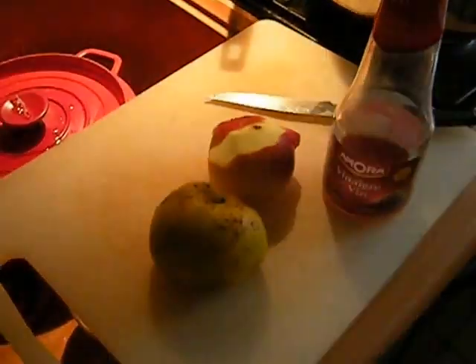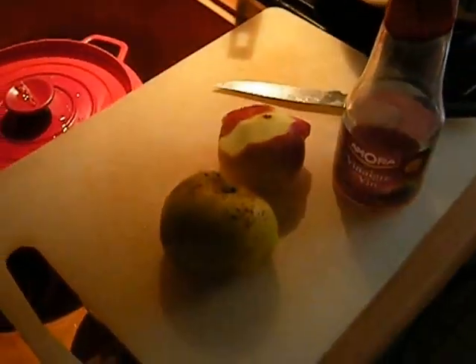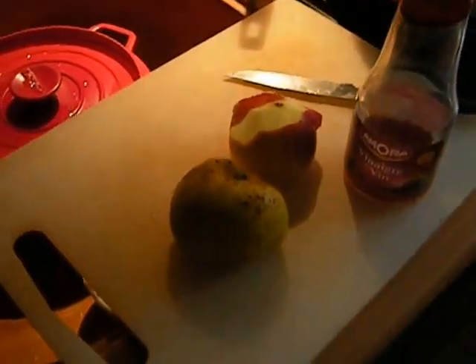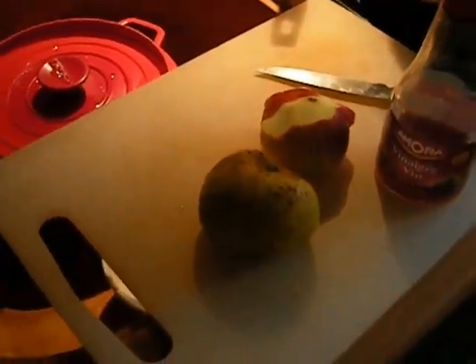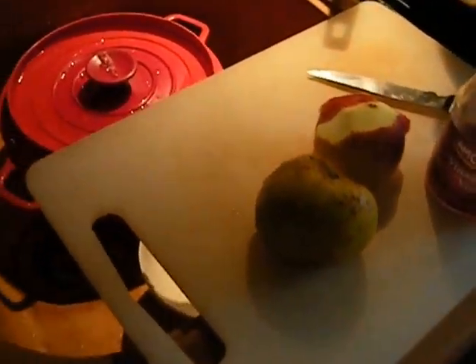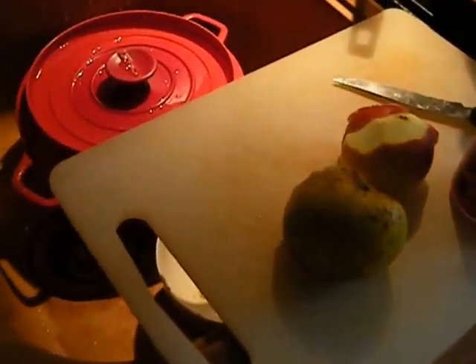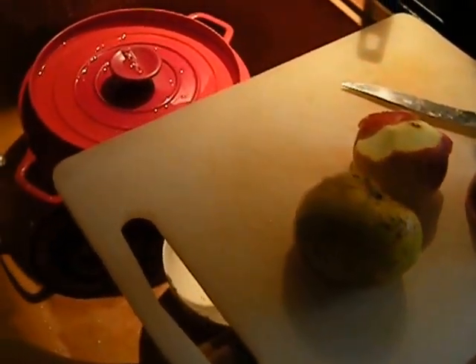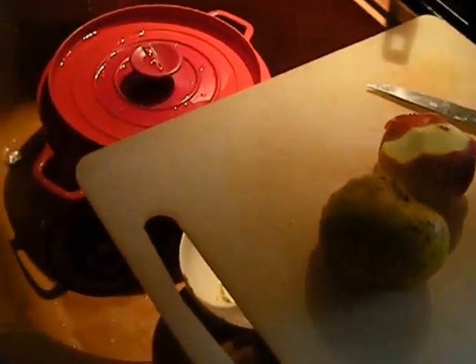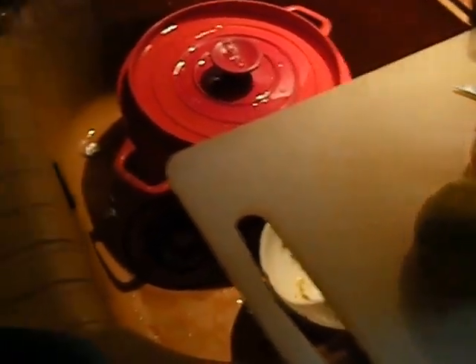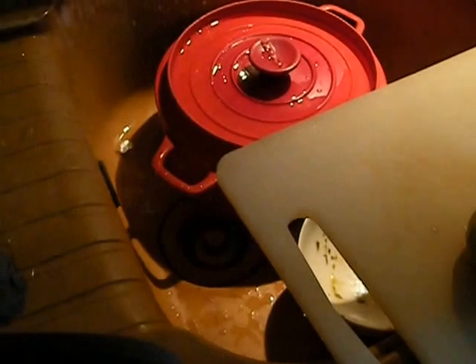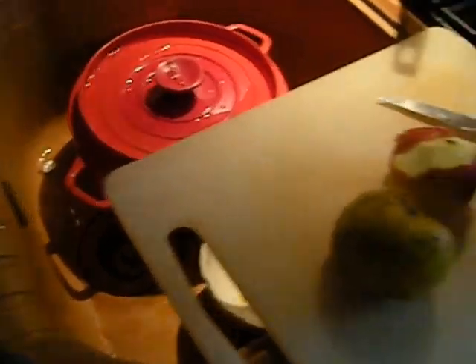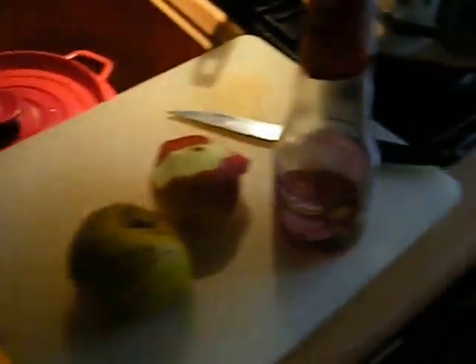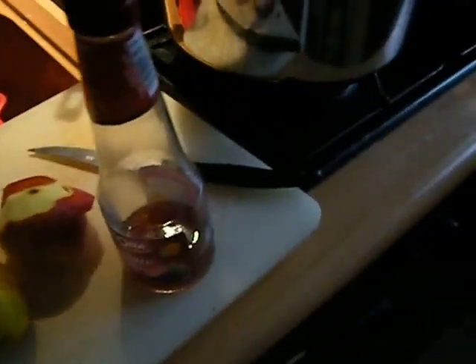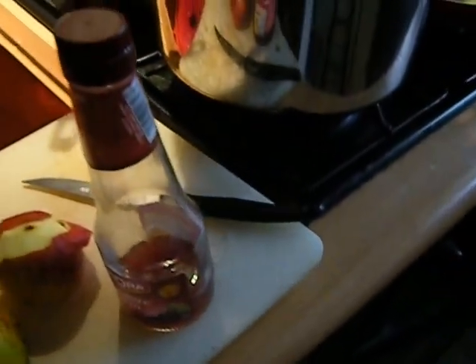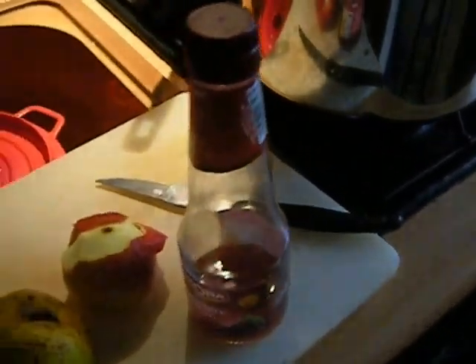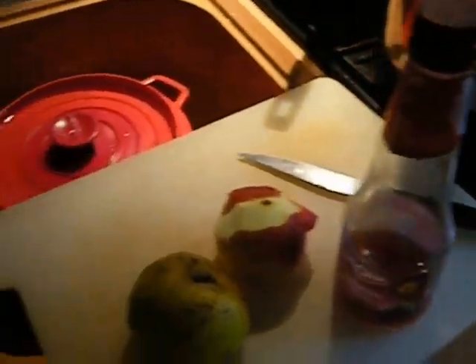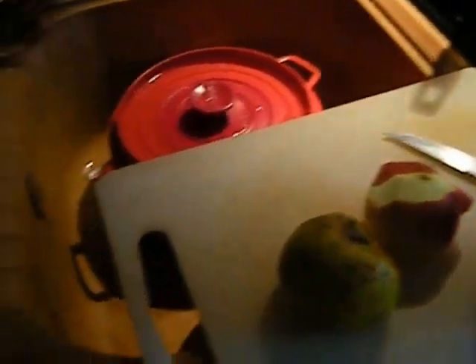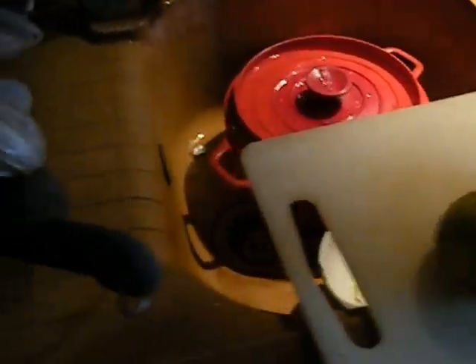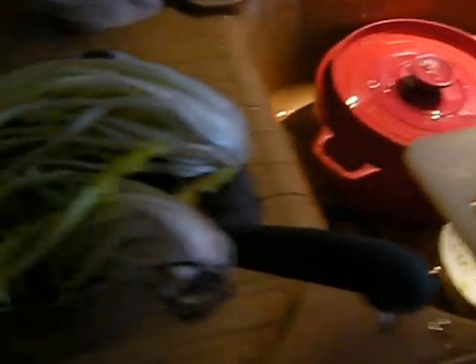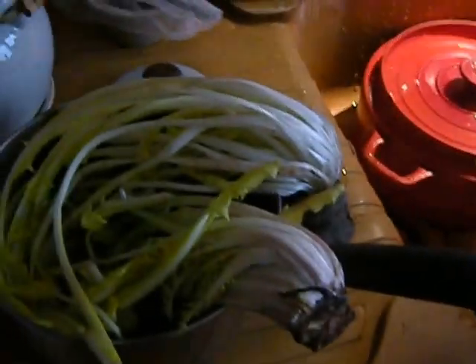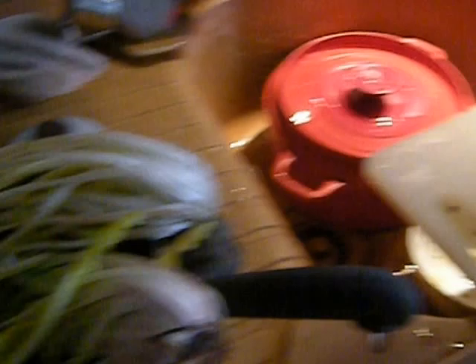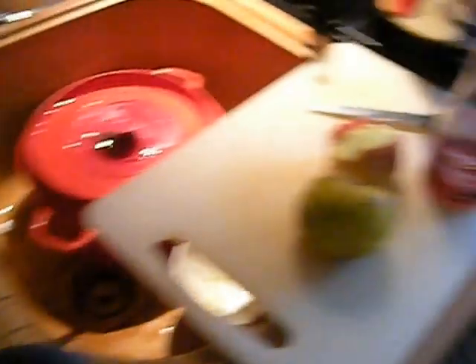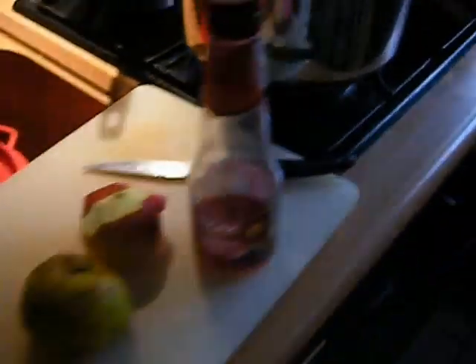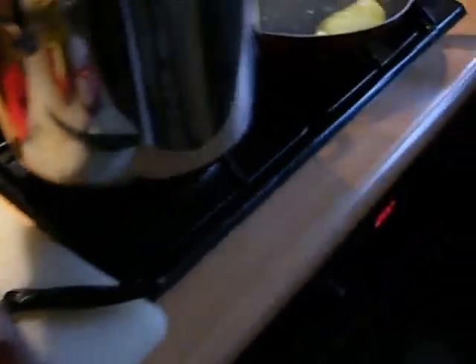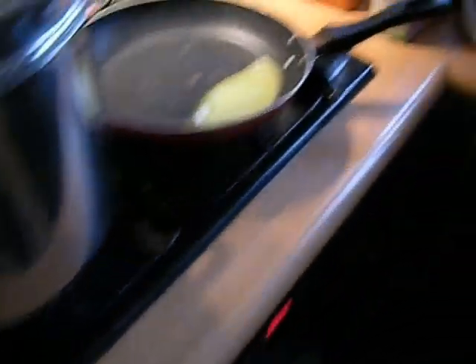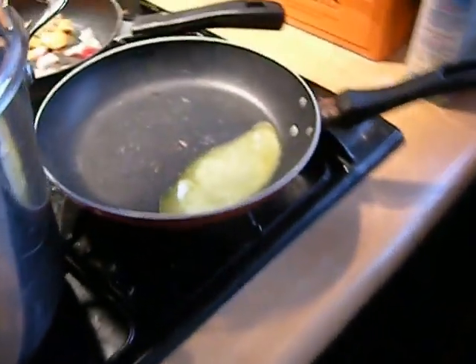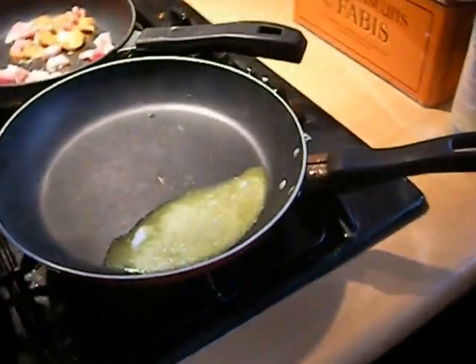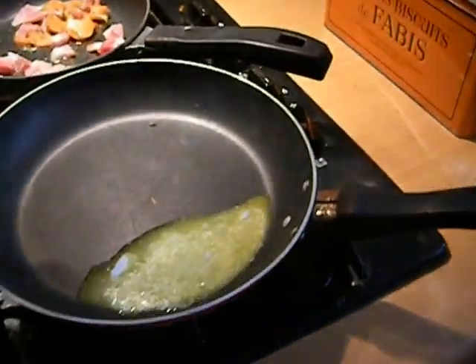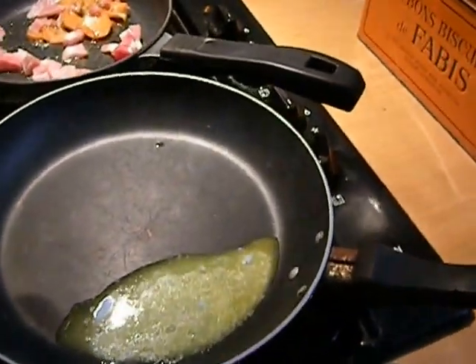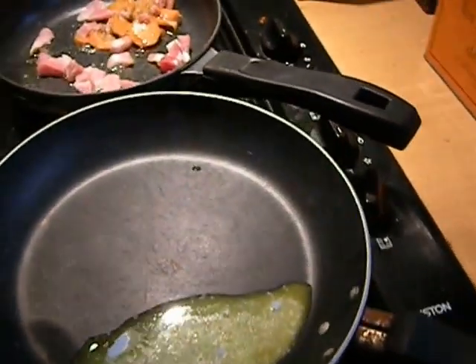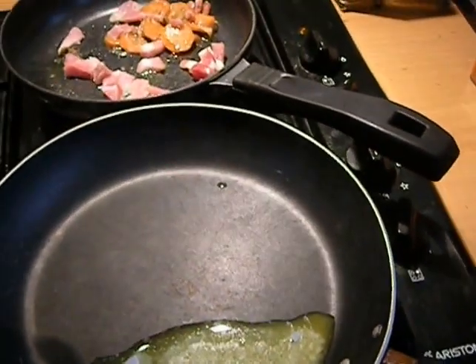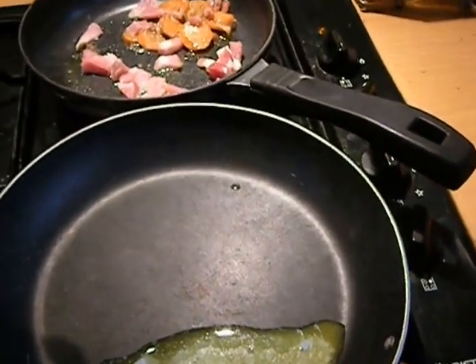Hi, oh boy, what an impromptu thing in my messy kitchen. It's being cleaned and market things are being put away, so this is just about the worst. Okay.